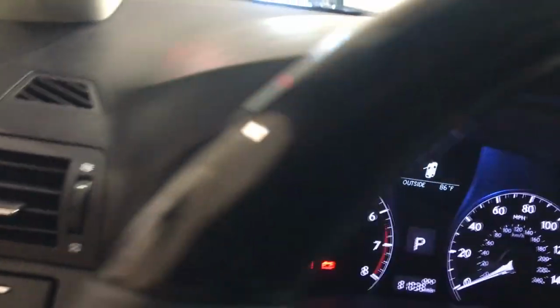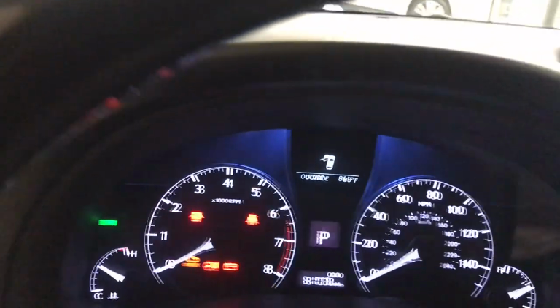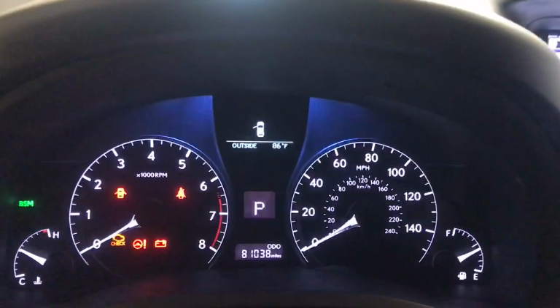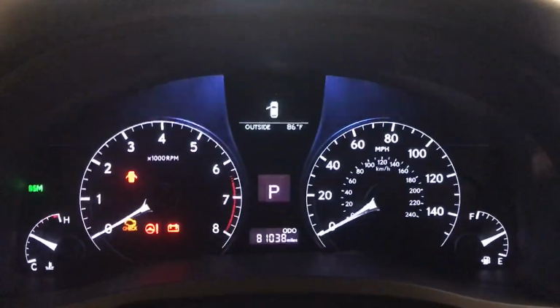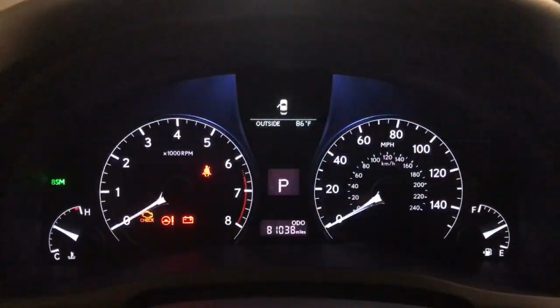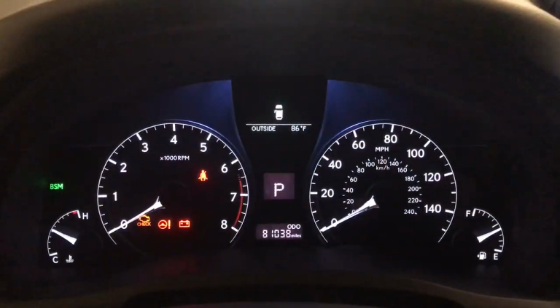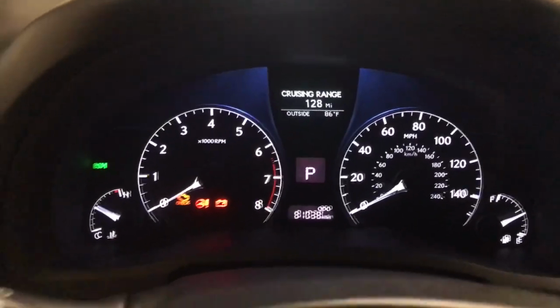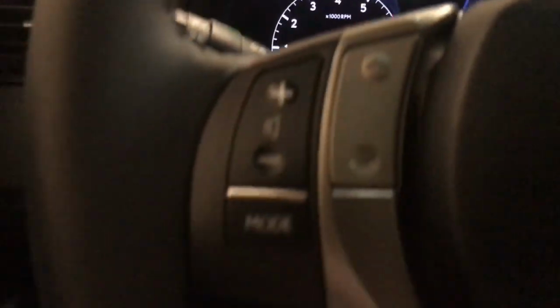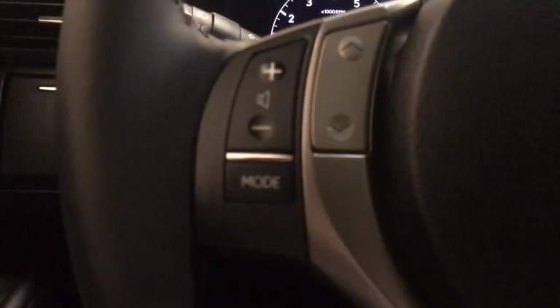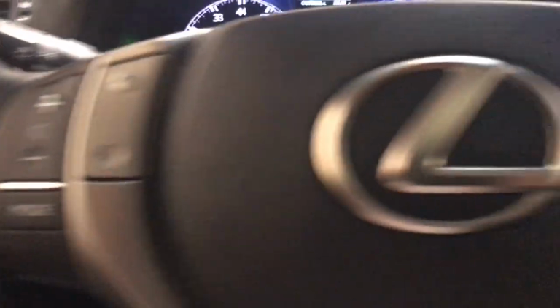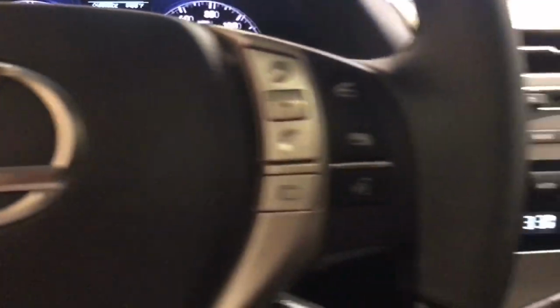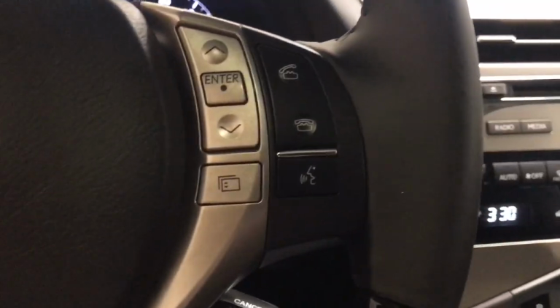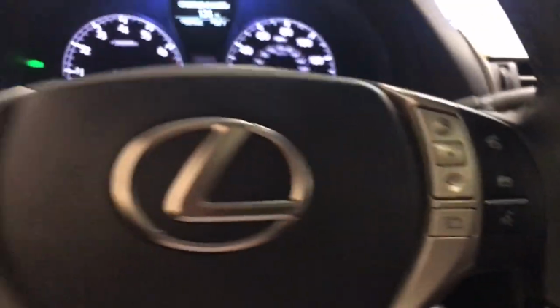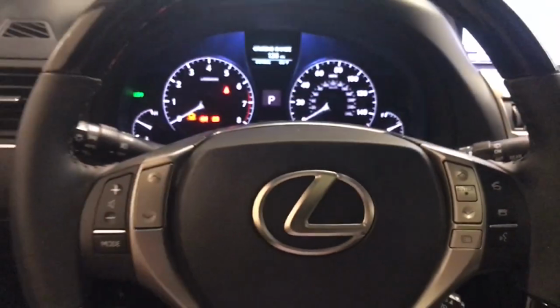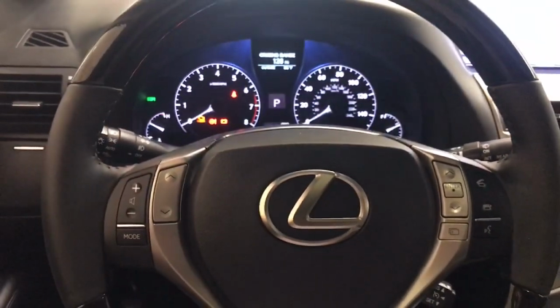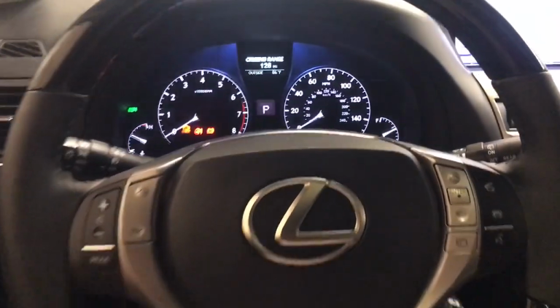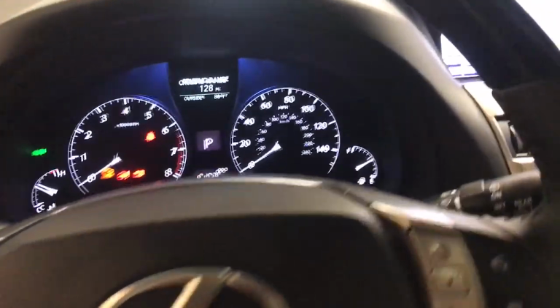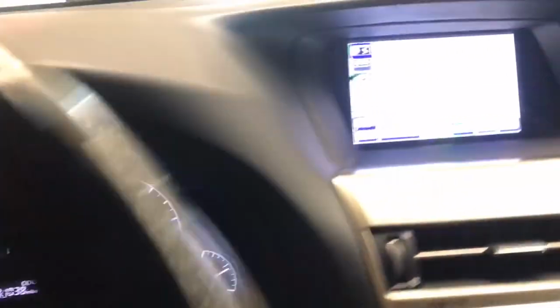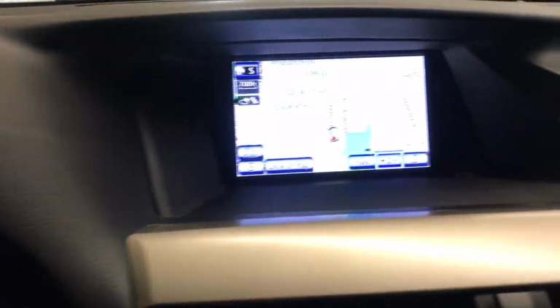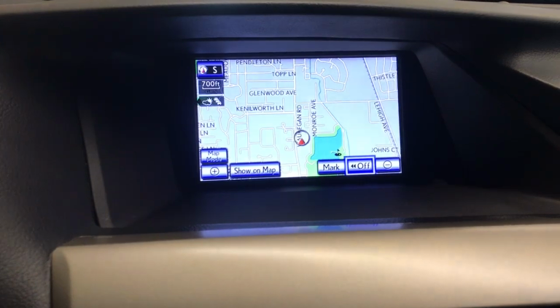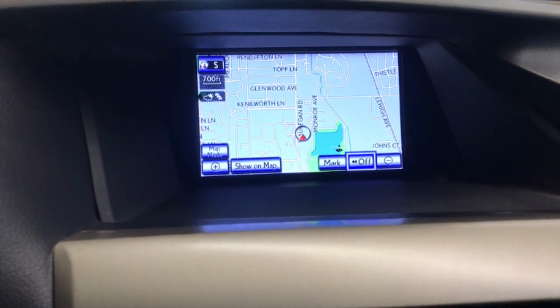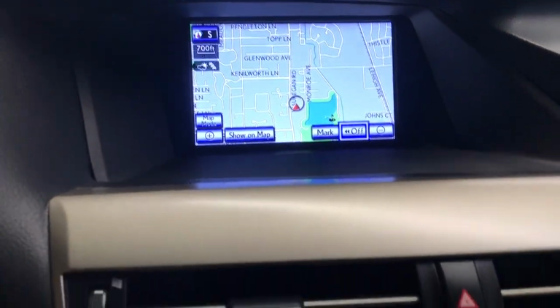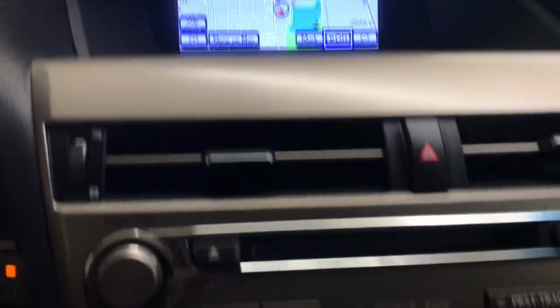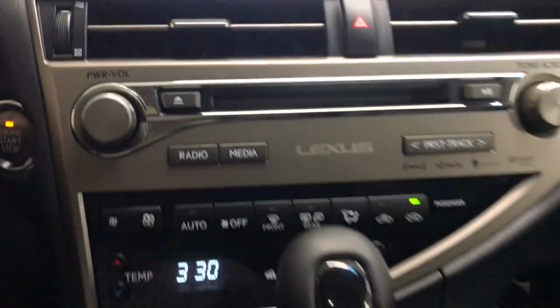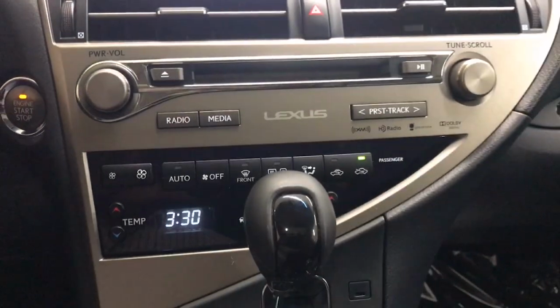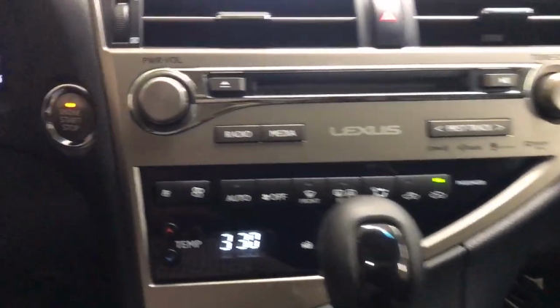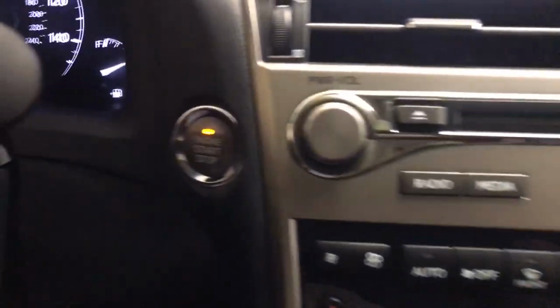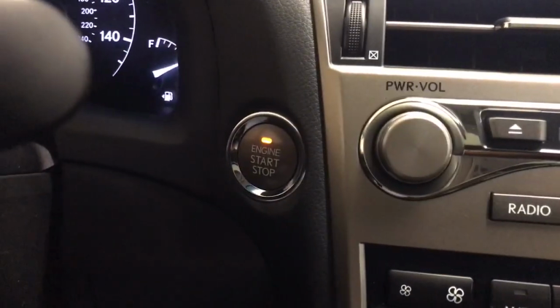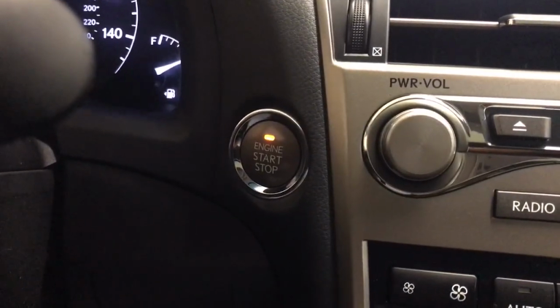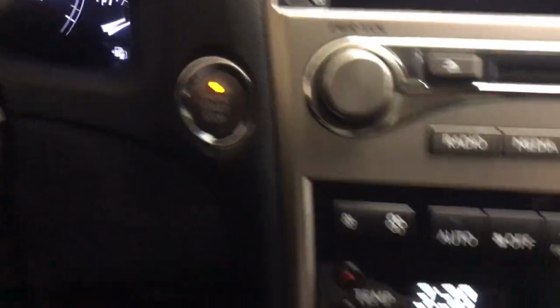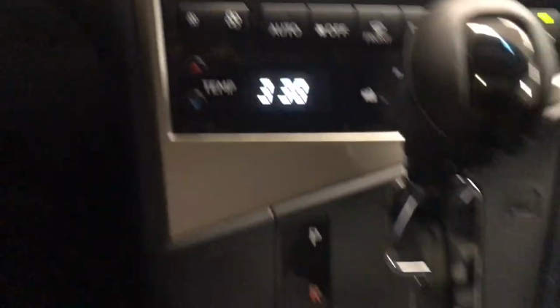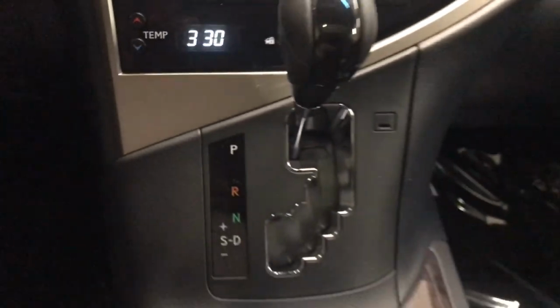Navigation system, moonroof, keyless entry, satellite radio, power passenger seat, wood grain interior trim, lane keeping assist, heated mirrors, fog lamps, backup camera.